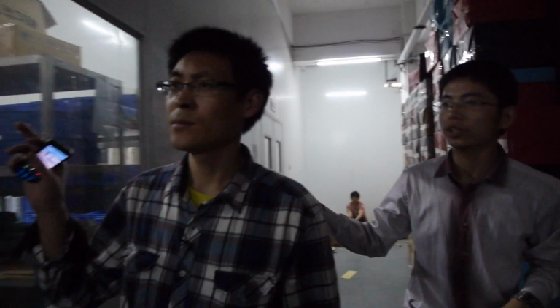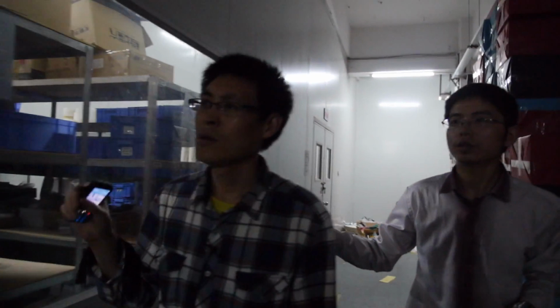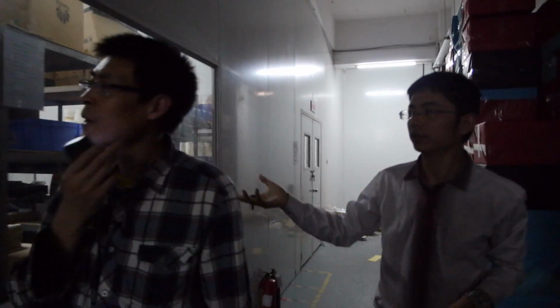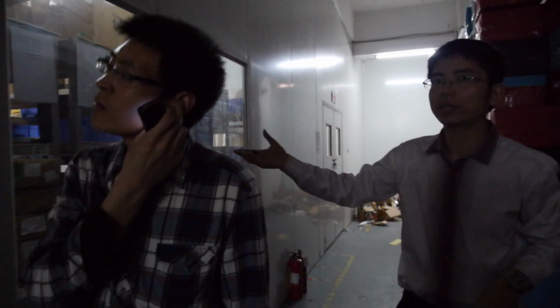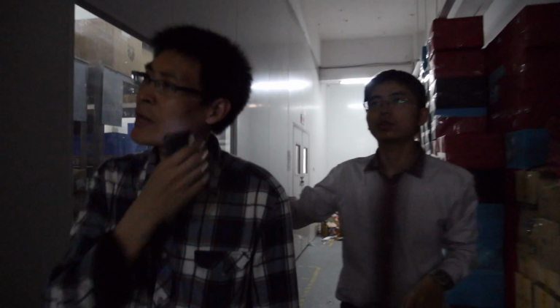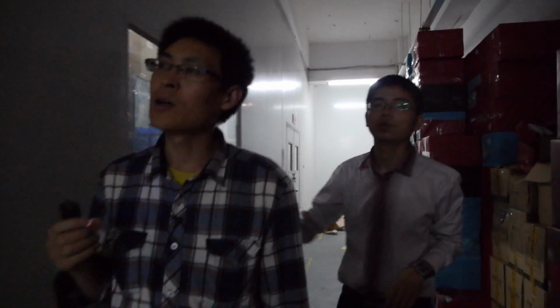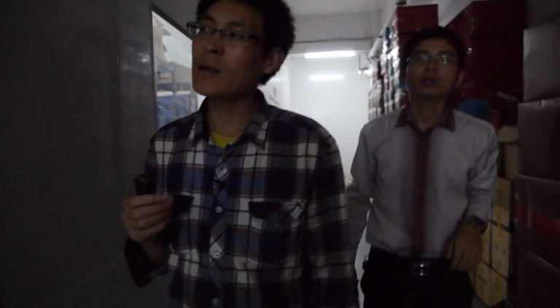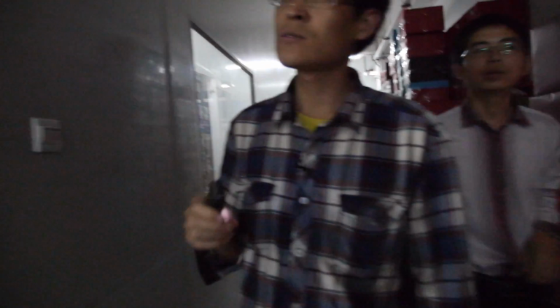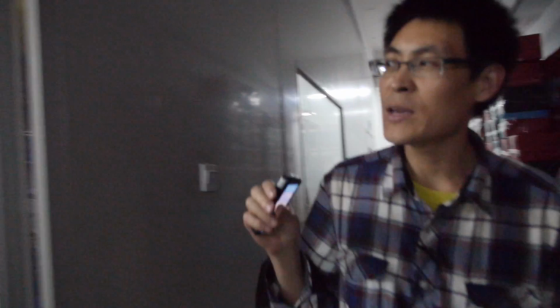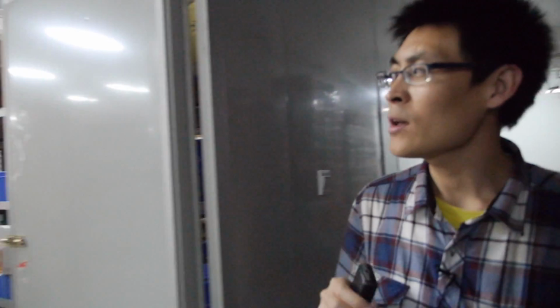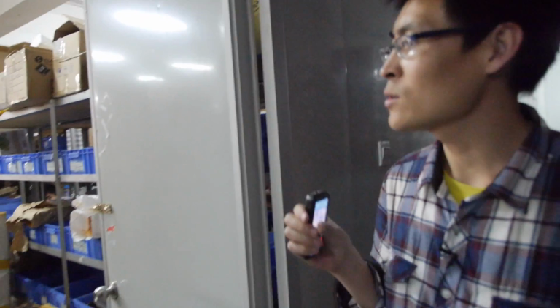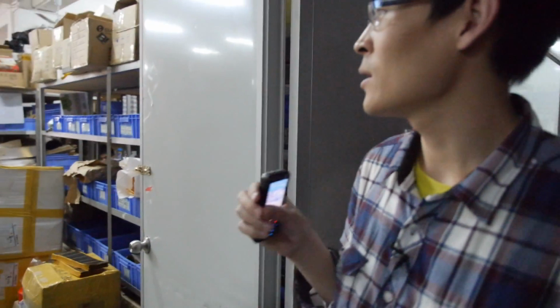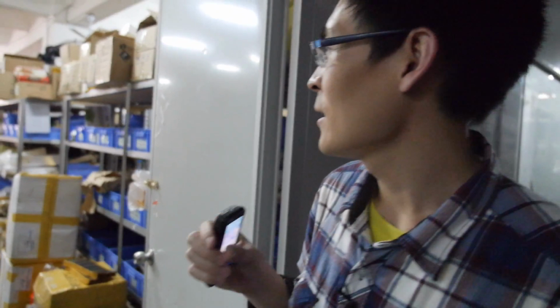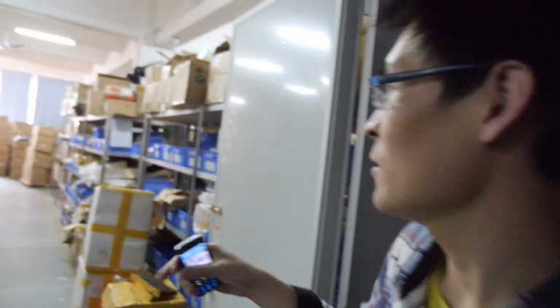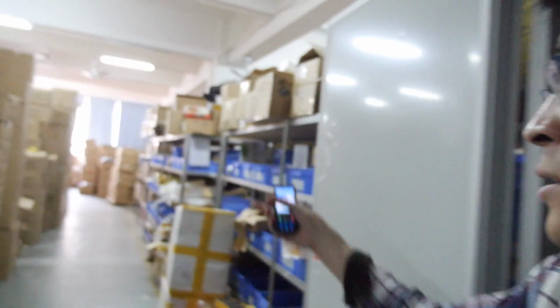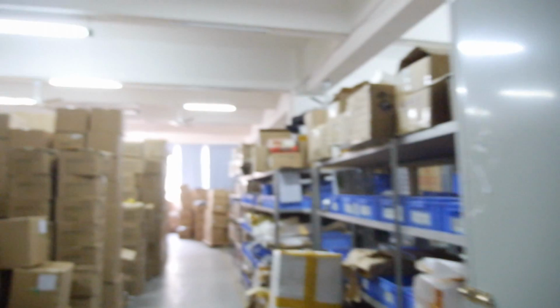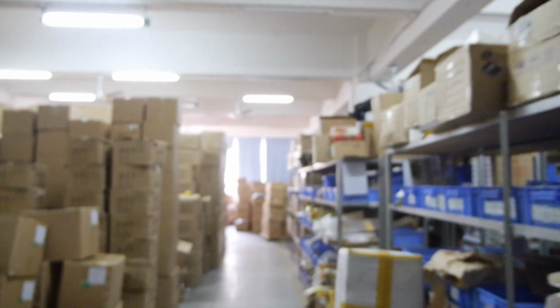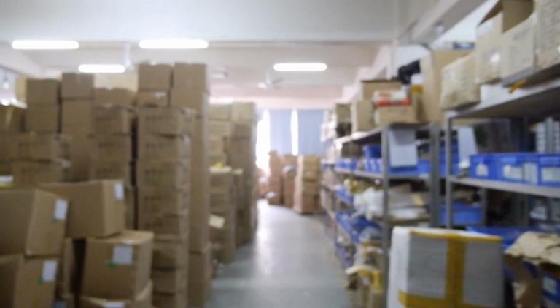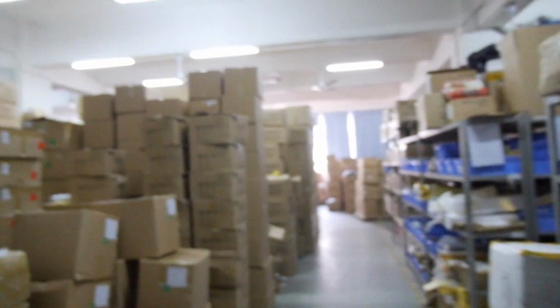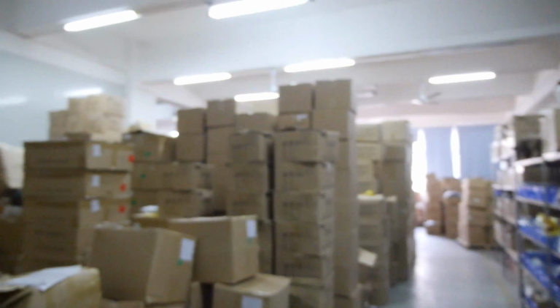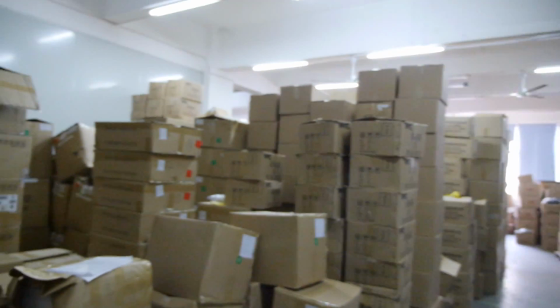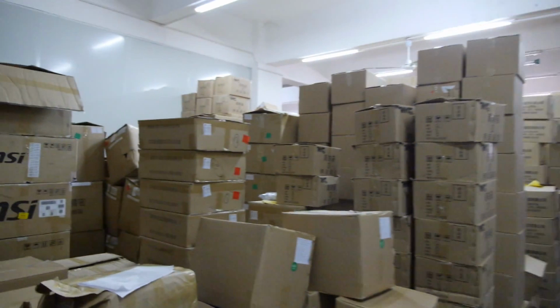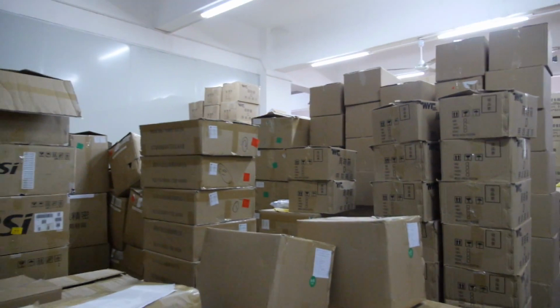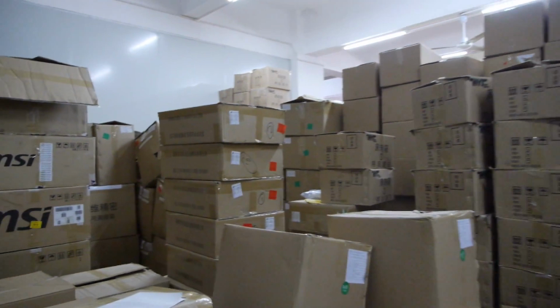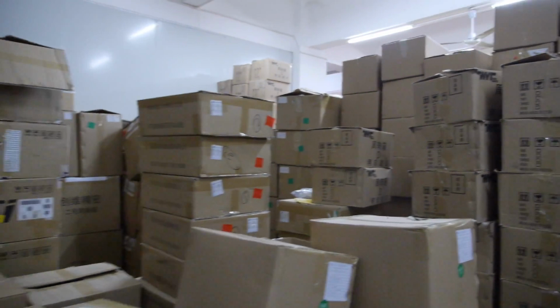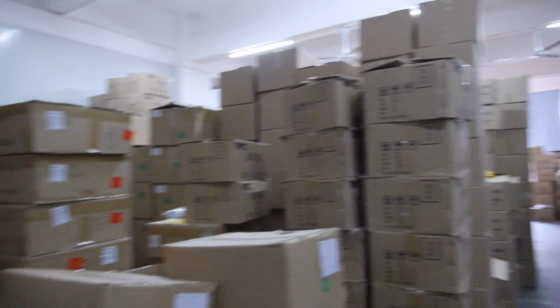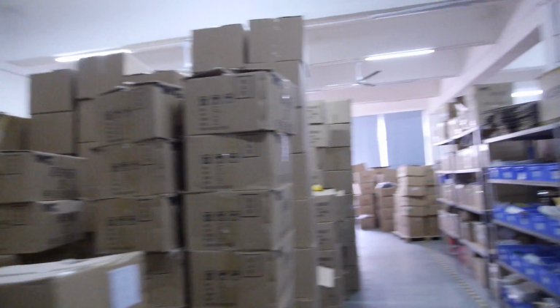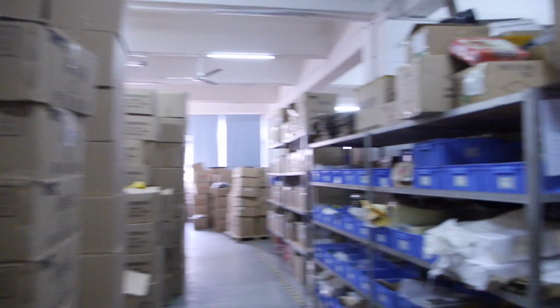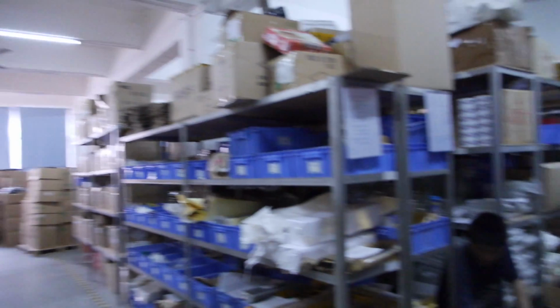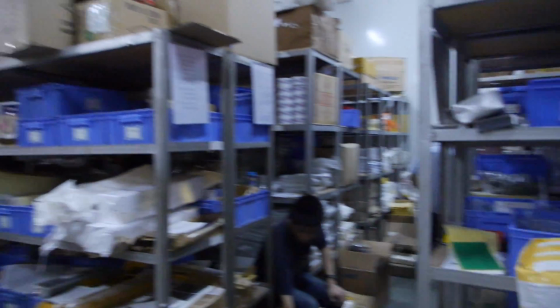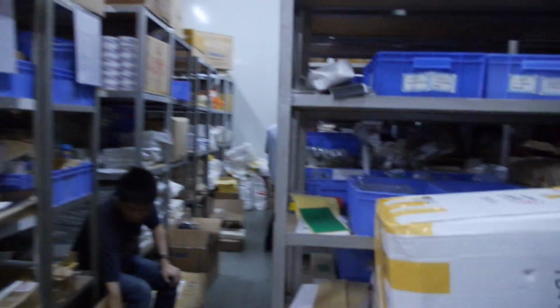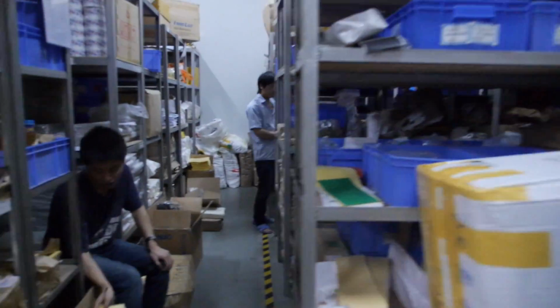This is another warehouse — this one is for packing. Packing warehouse. Like the user's manual, the casing, USB cable, OTG cable, and other accessories. There are a few rows of things here.